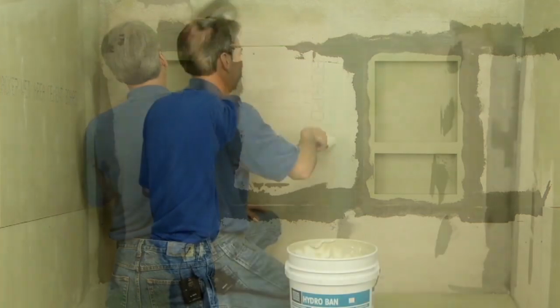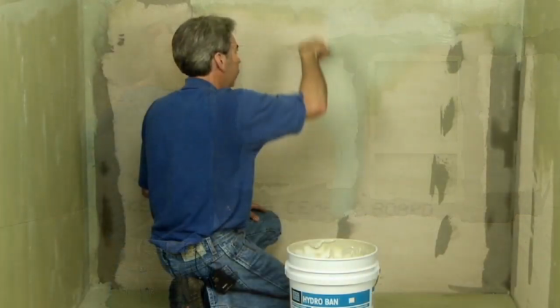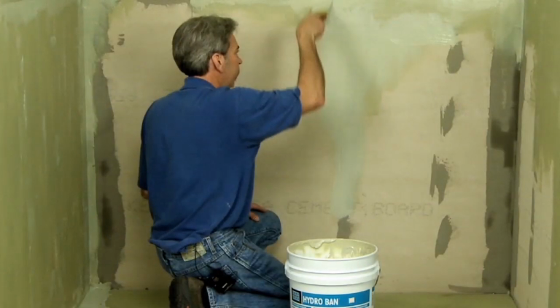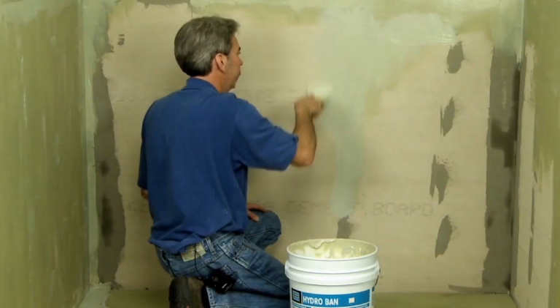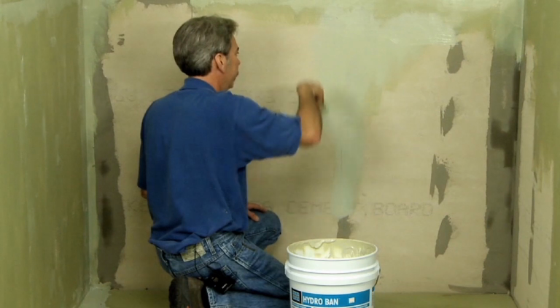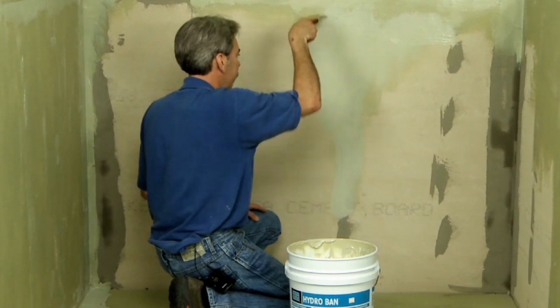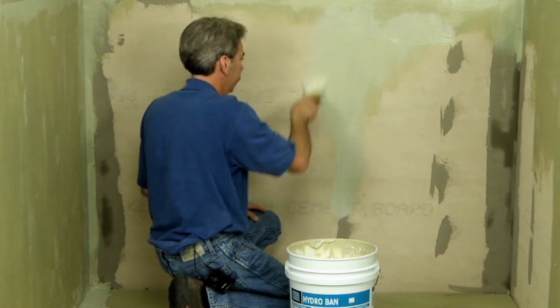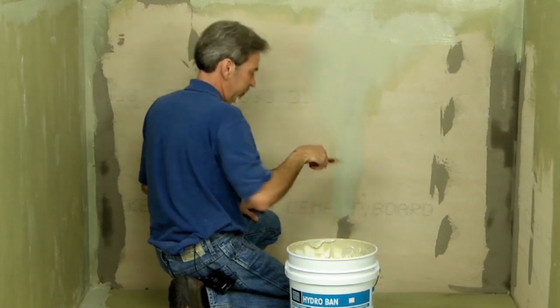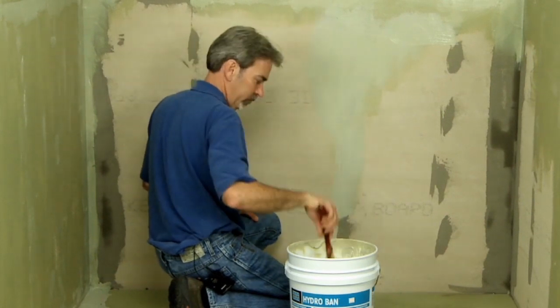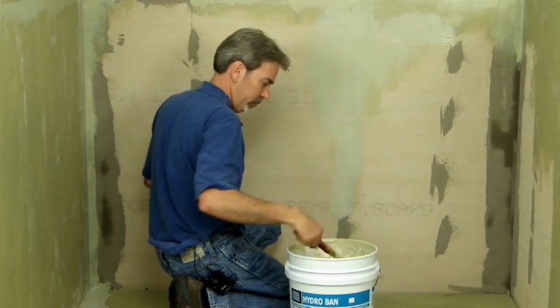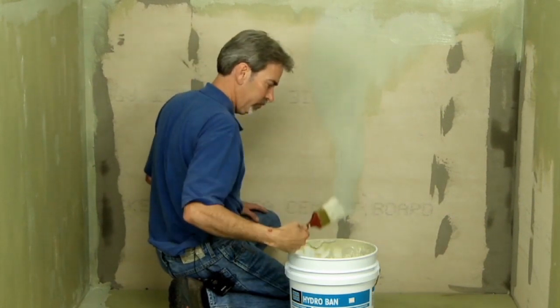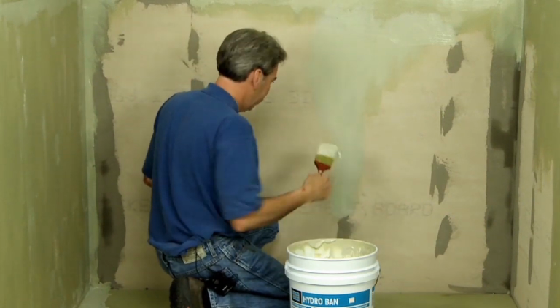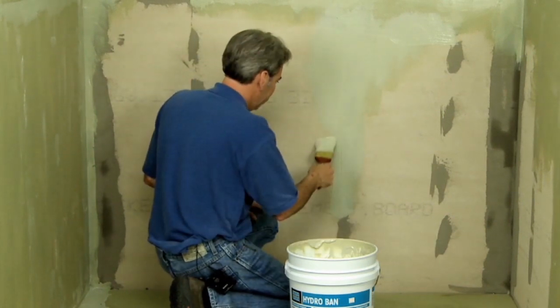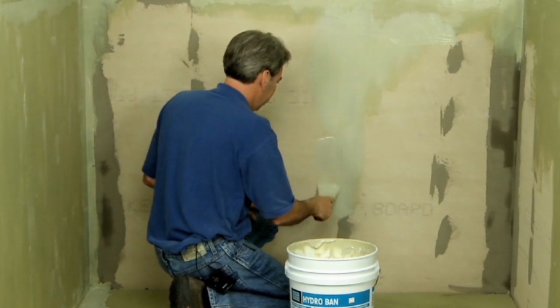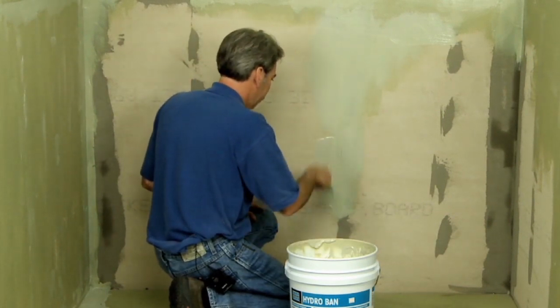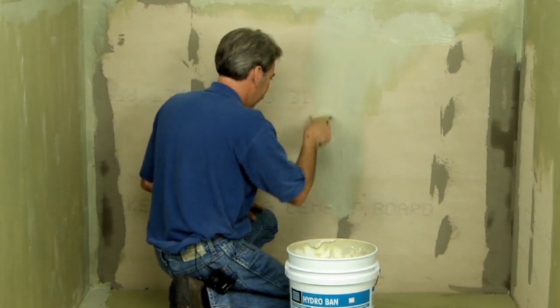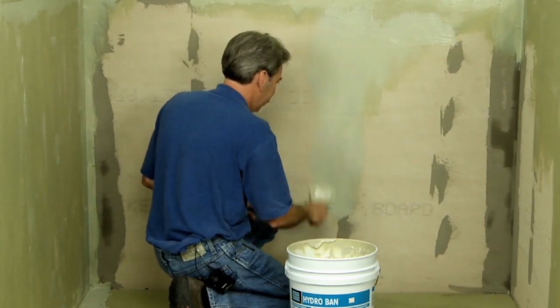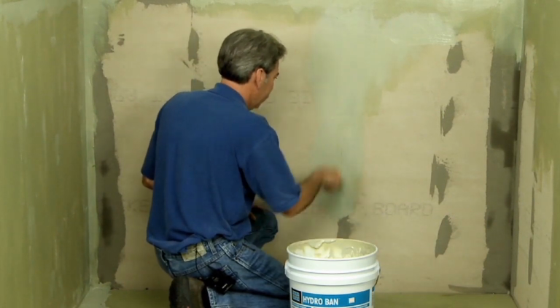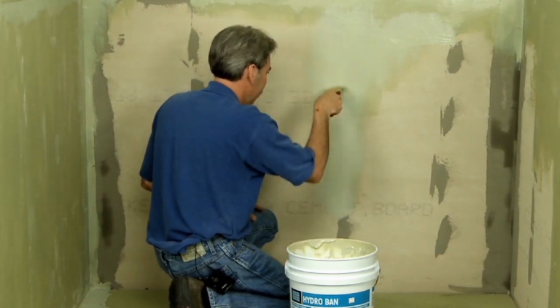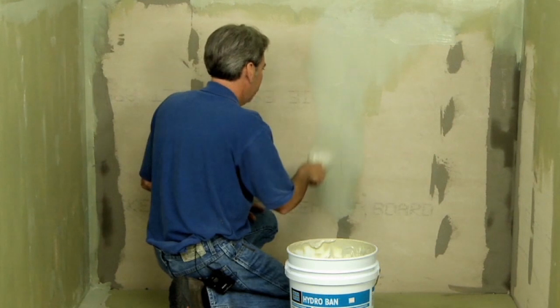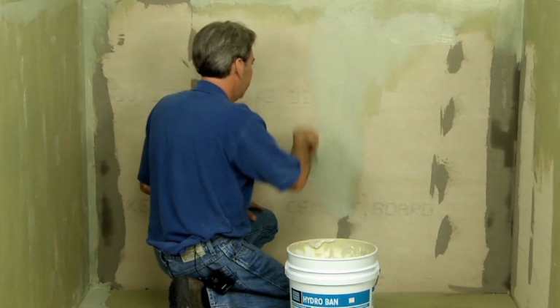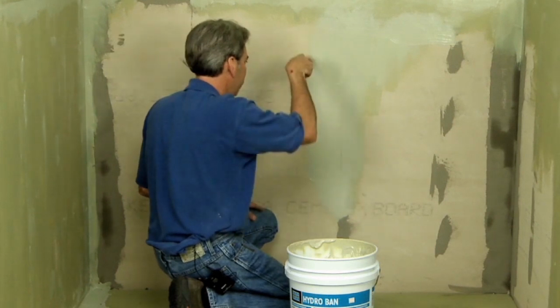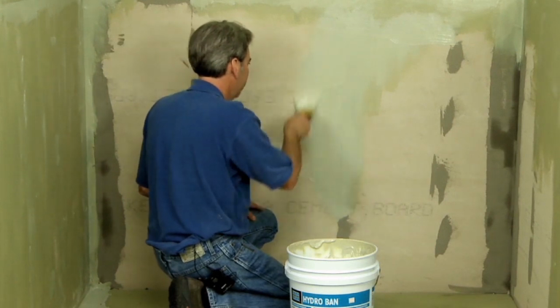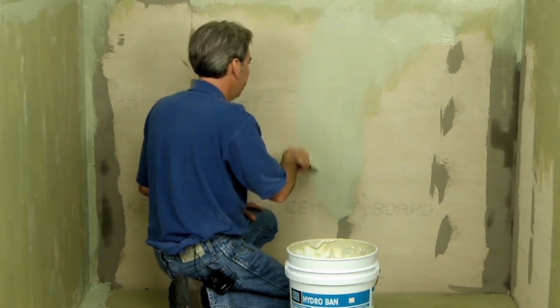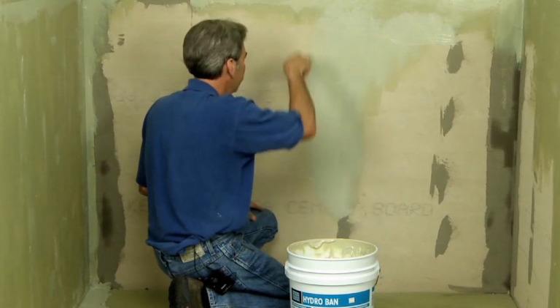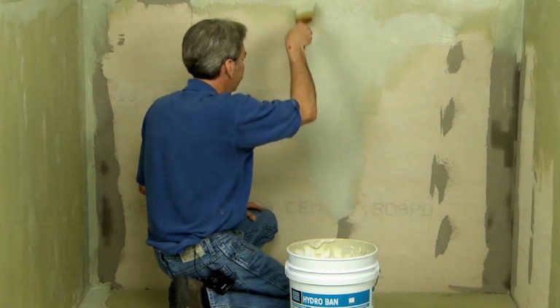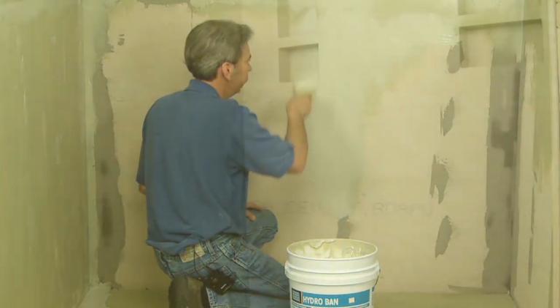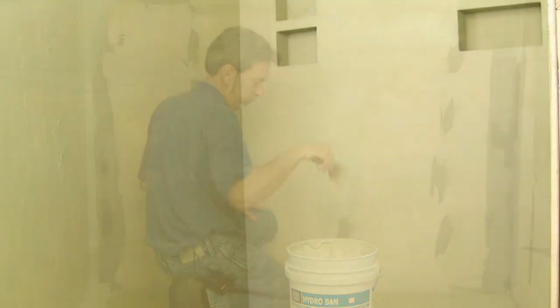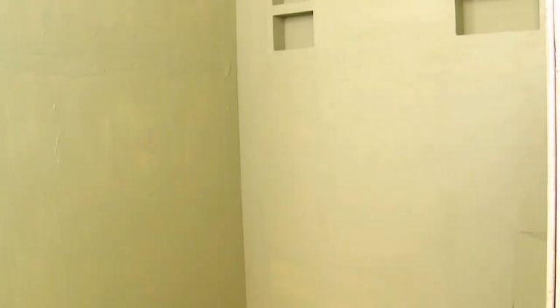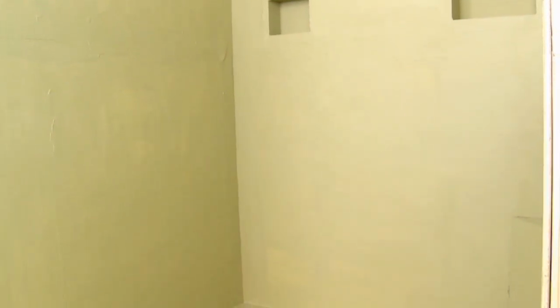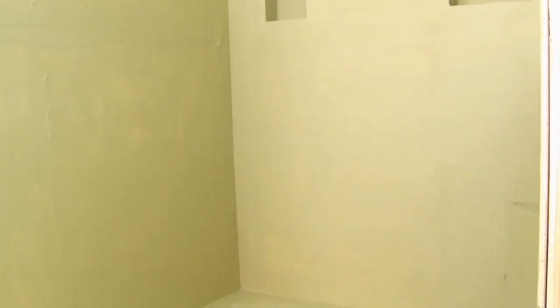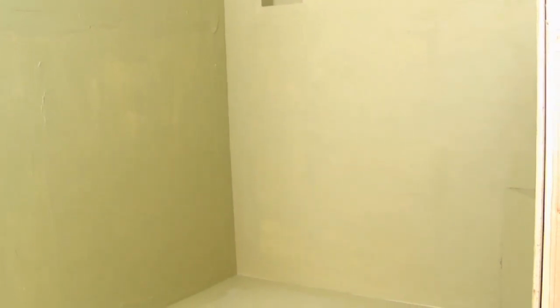Make sure the Hydroband waterproofing covers all backer board and ties the backer board into the niche, floor pan, and curb assembly. Hydroband waterproofing requires two coats and should dry to a consistent, uniform color.